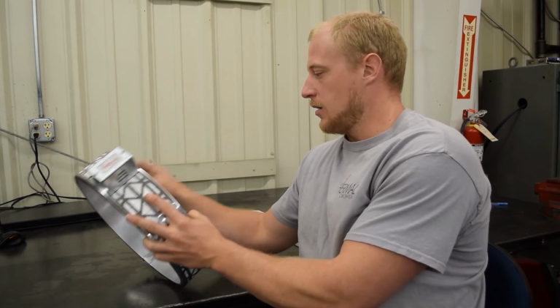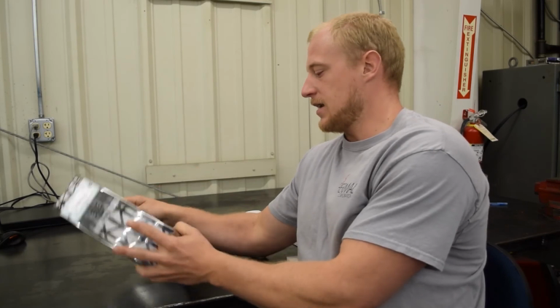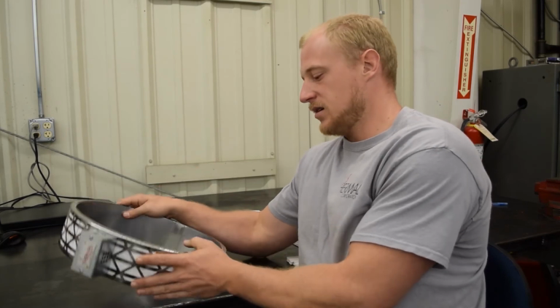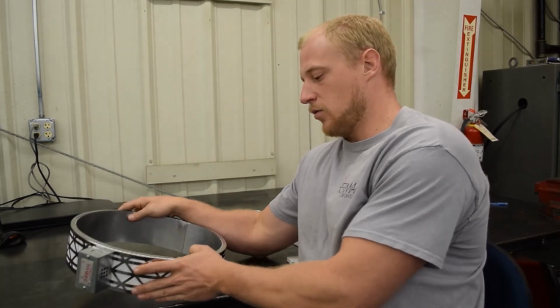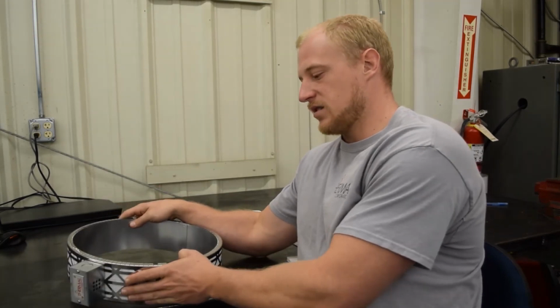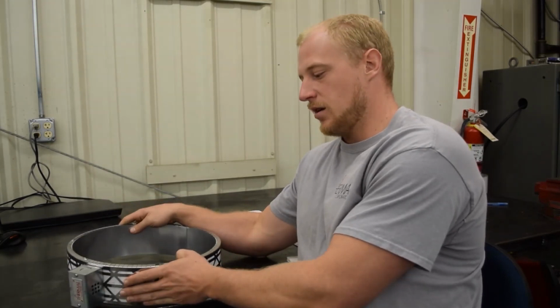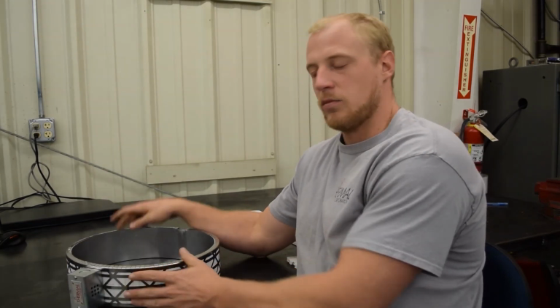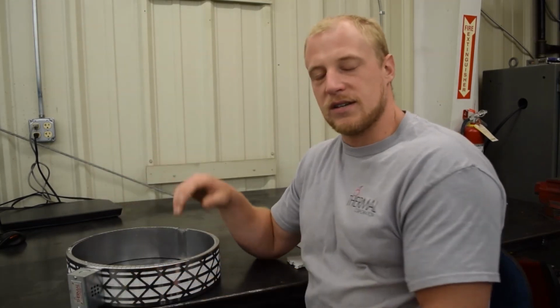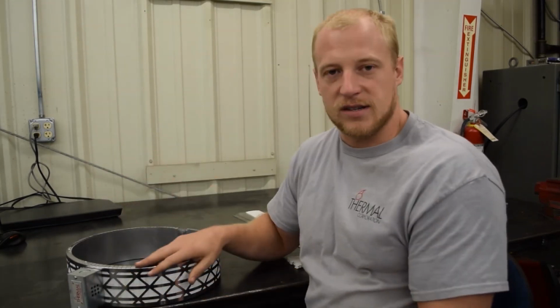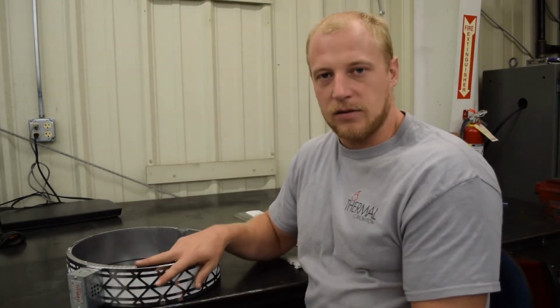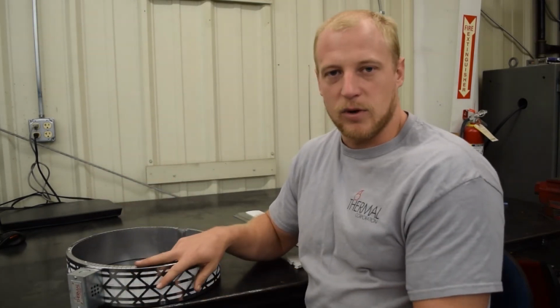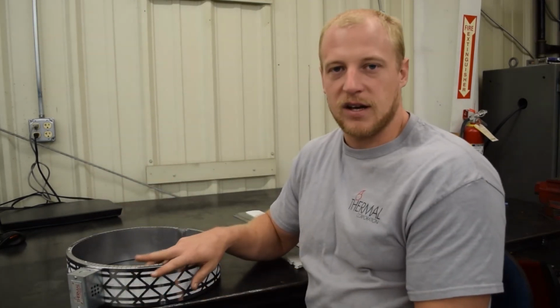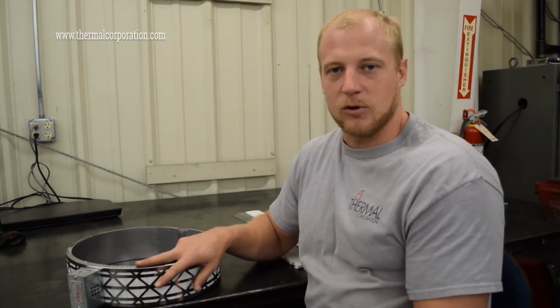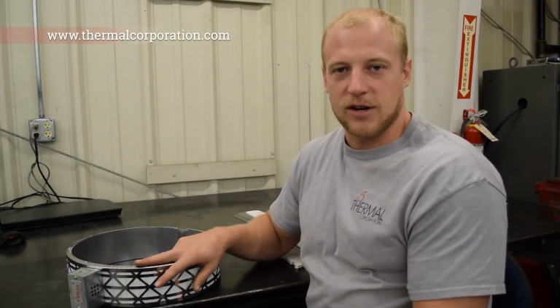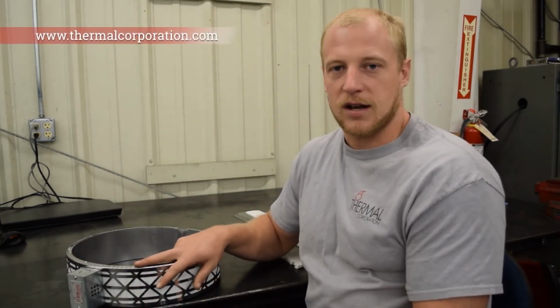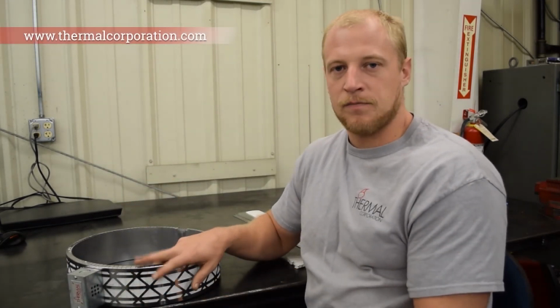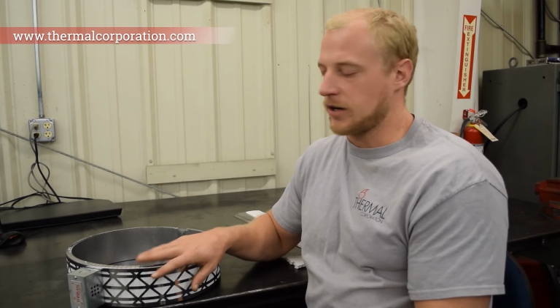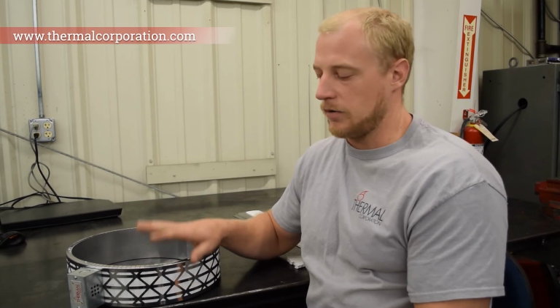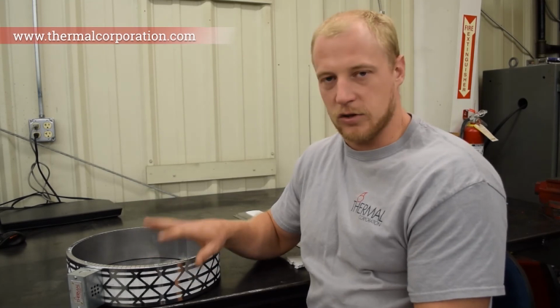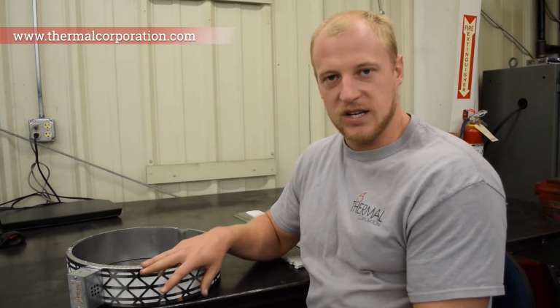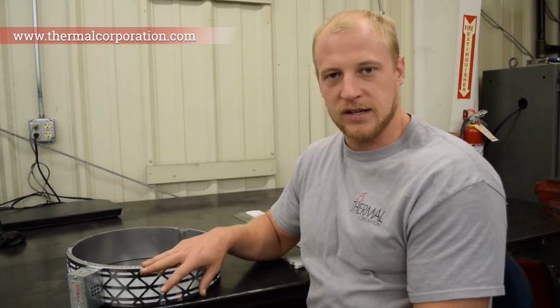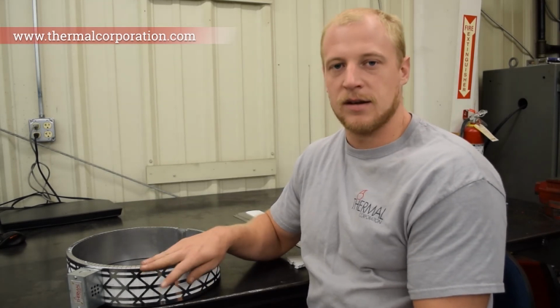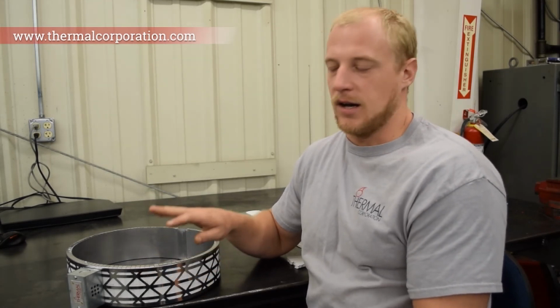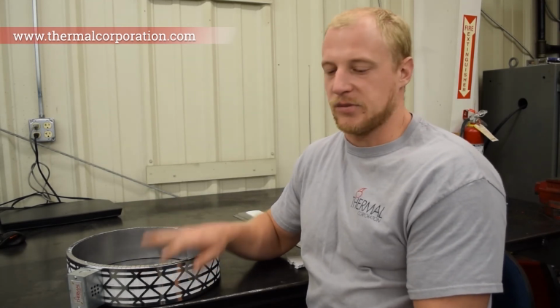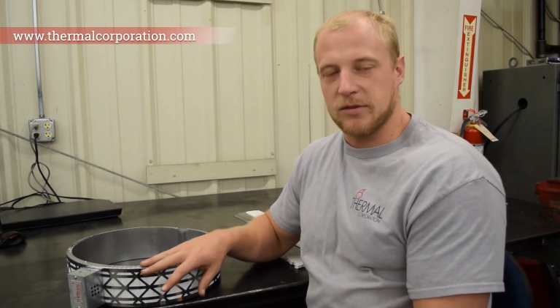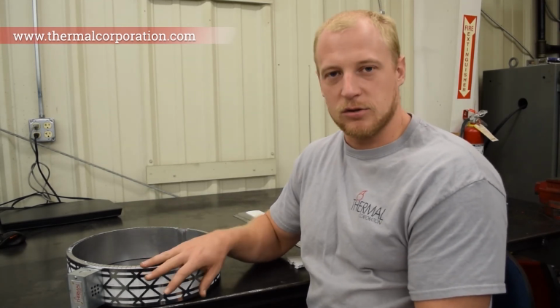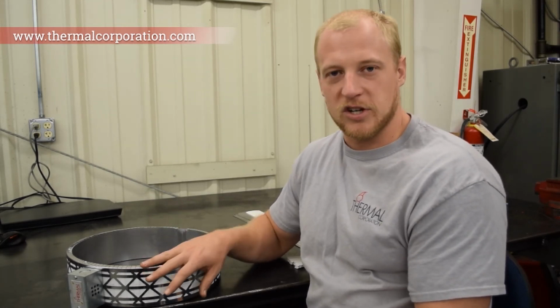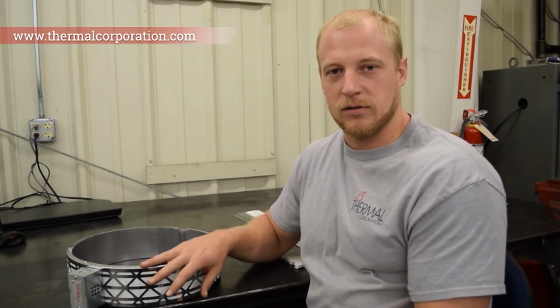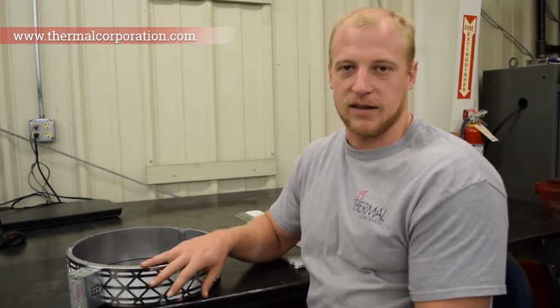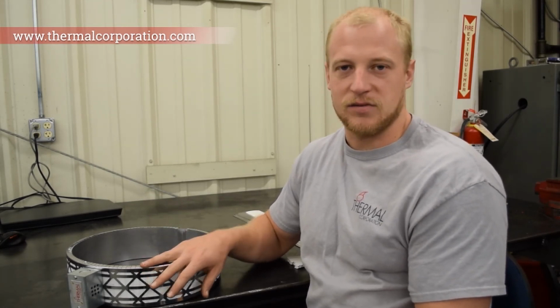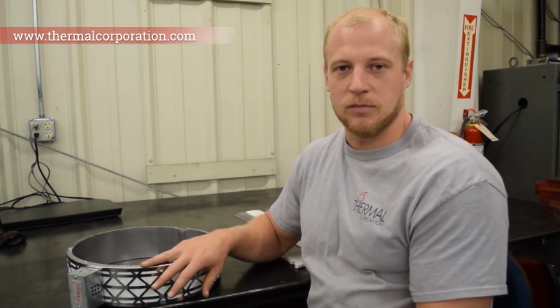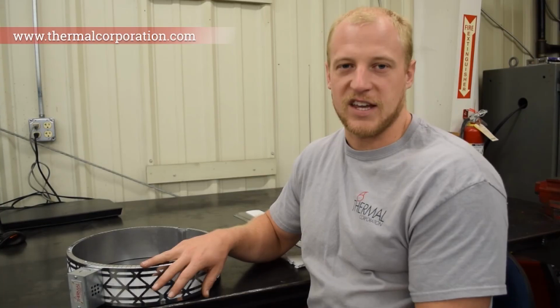That is it for this video. Please check us out at our website, thermacorporation.com. Check out all of our social media links, subscribe to this YouTube channel and like this video. Thank you.